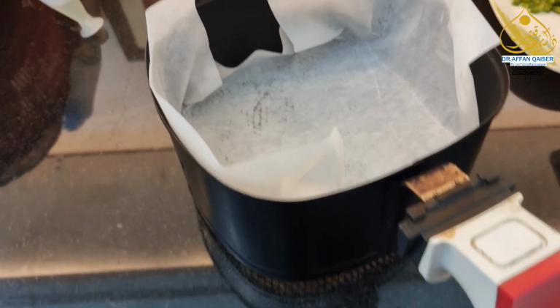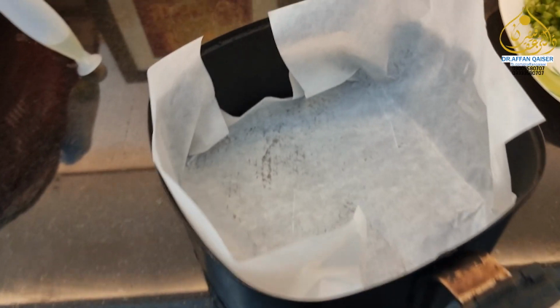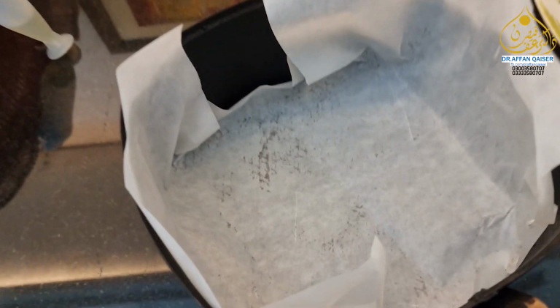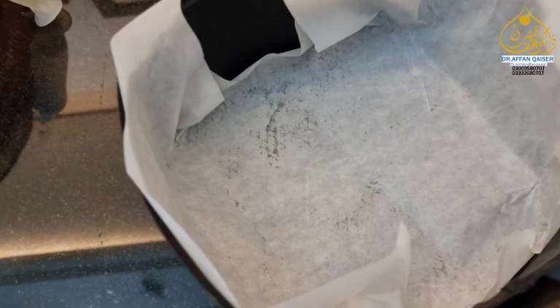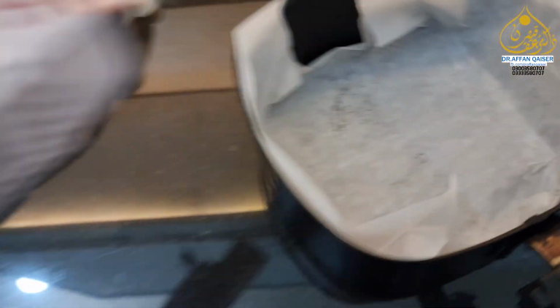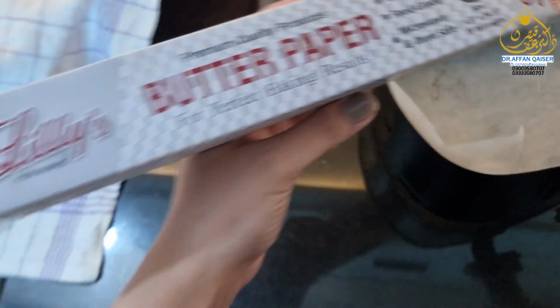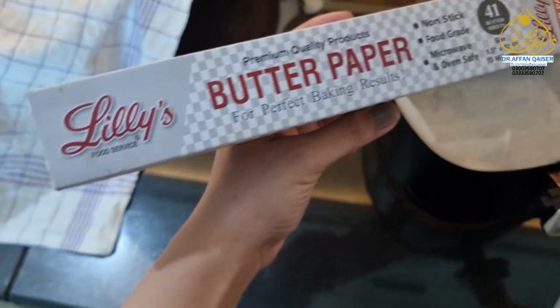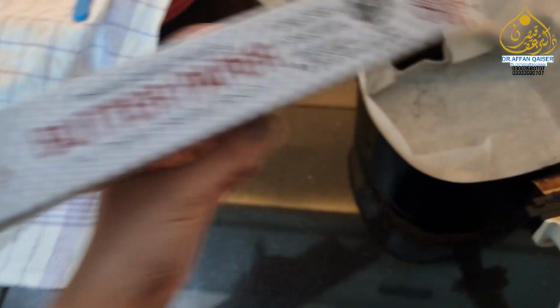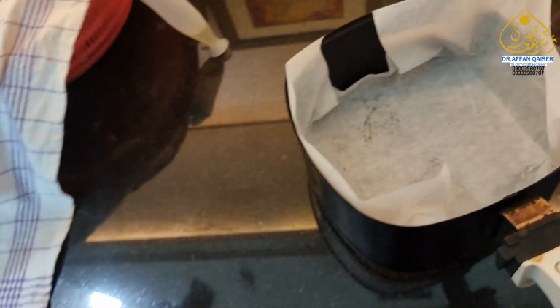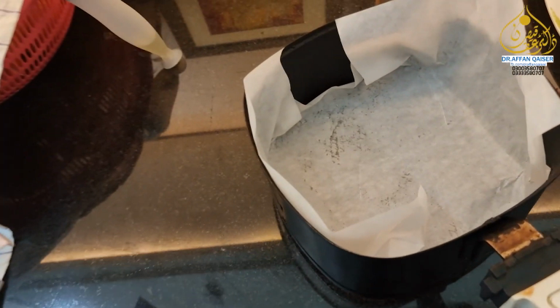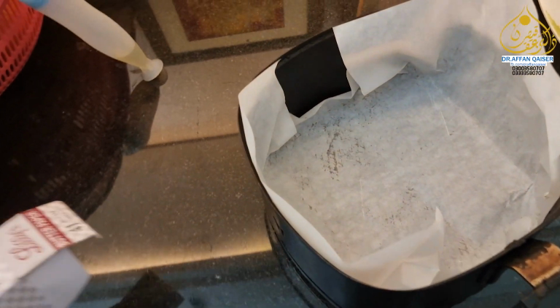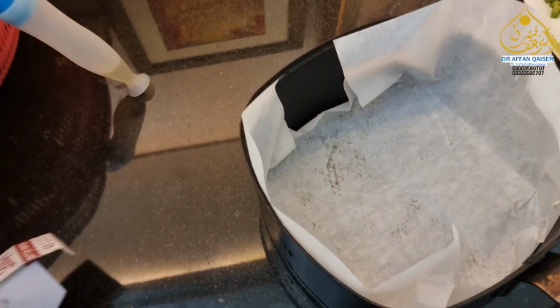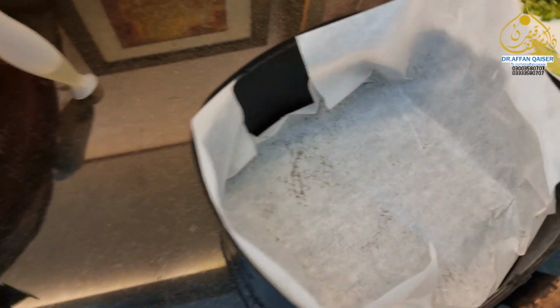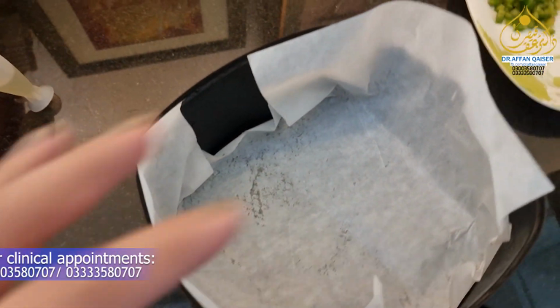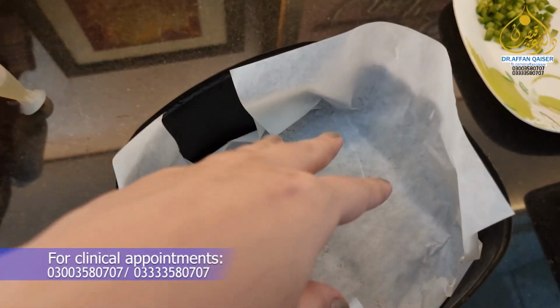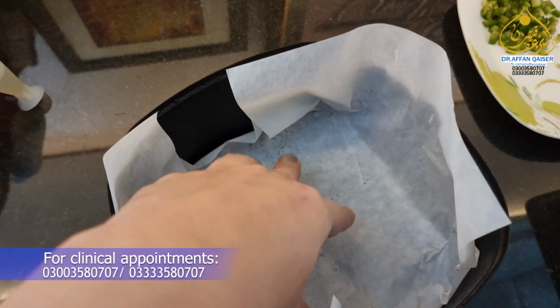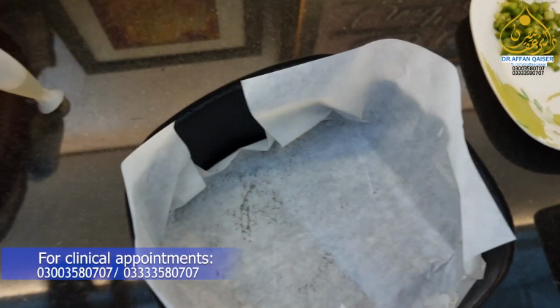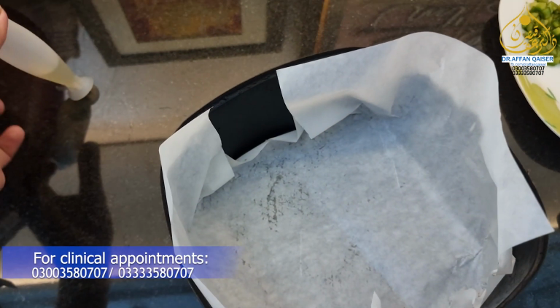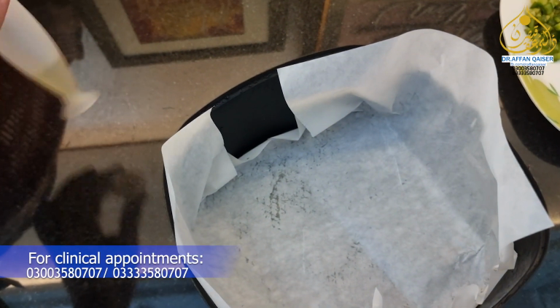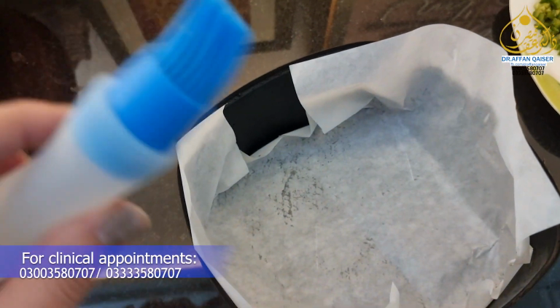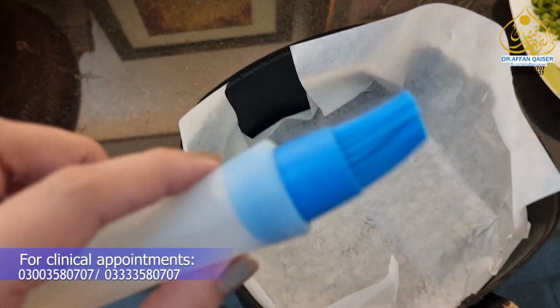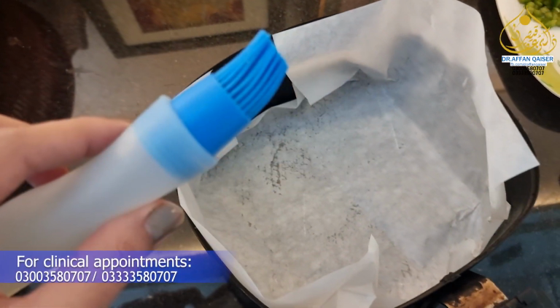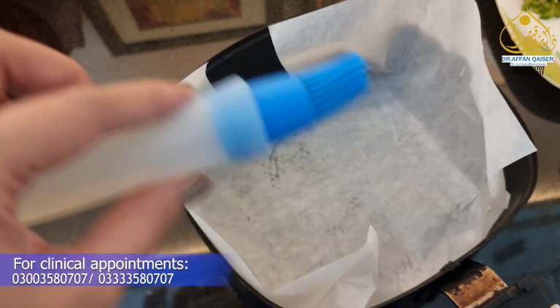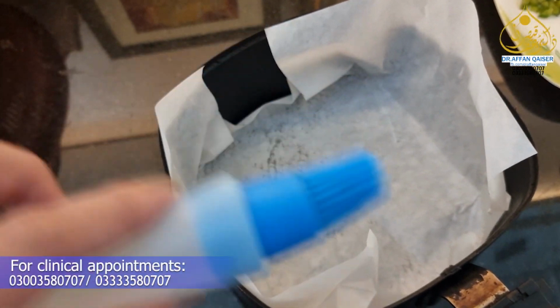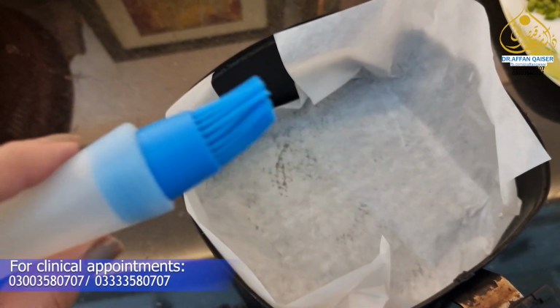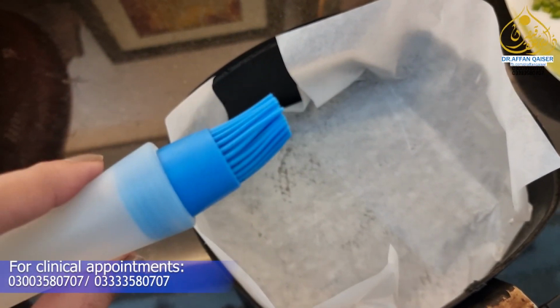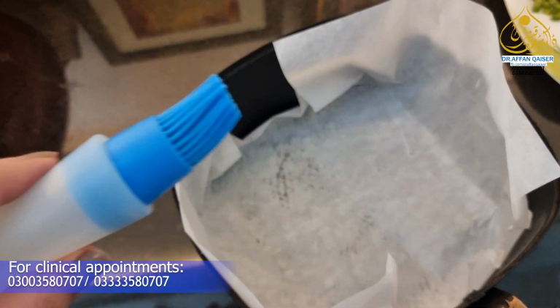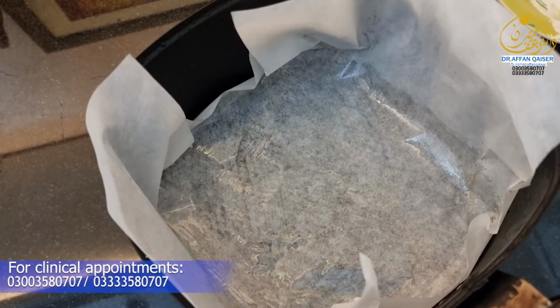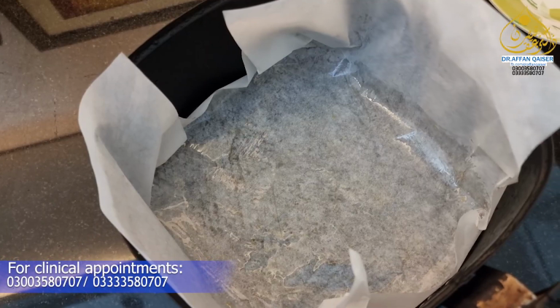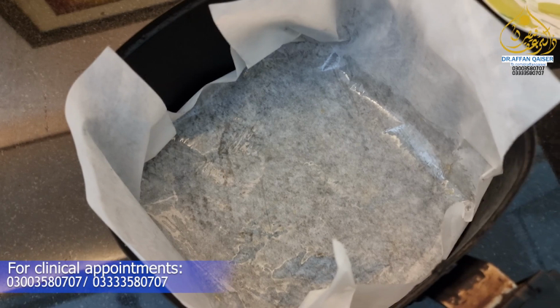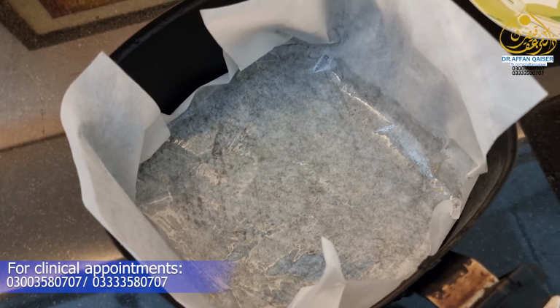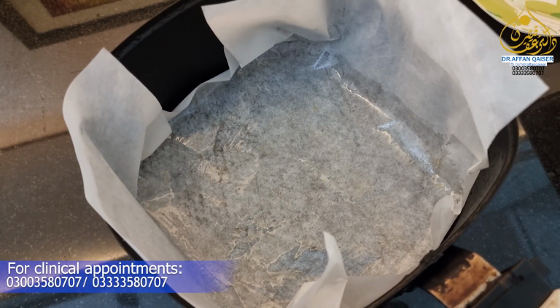In the air fryer, I put a butter paper. This is a butter paper, from the market. Now I will sprinkle olive oil in it, to keep it clear so that it doesn't dry. I have greased it.